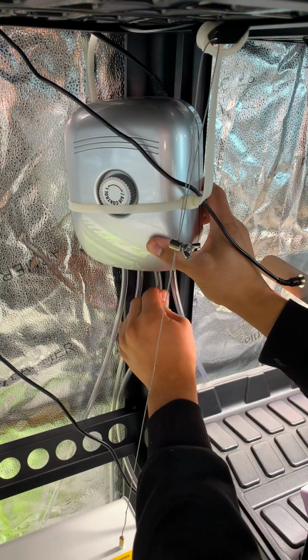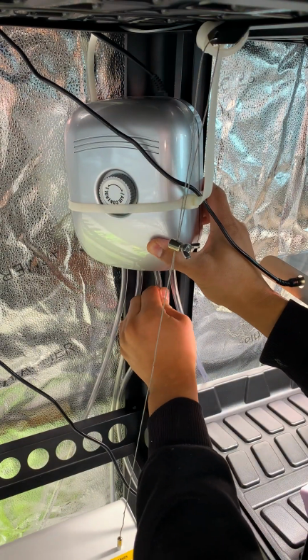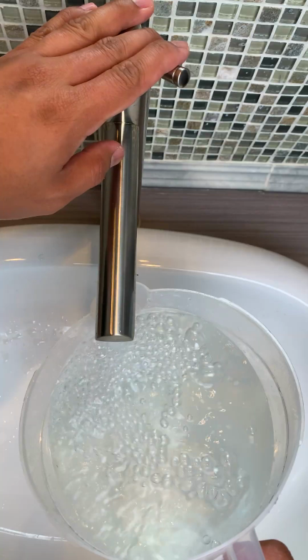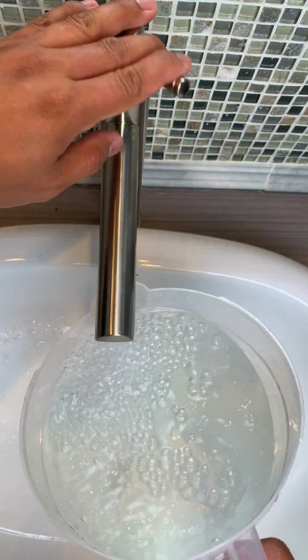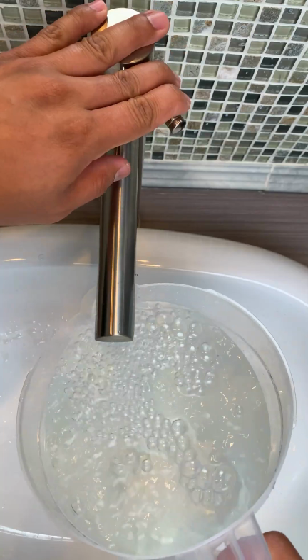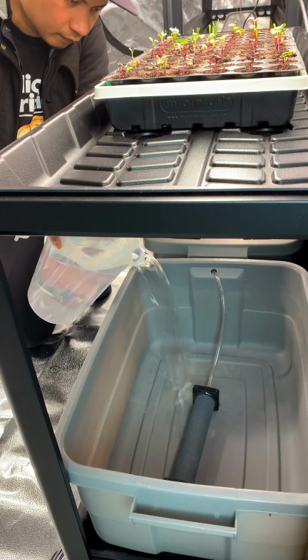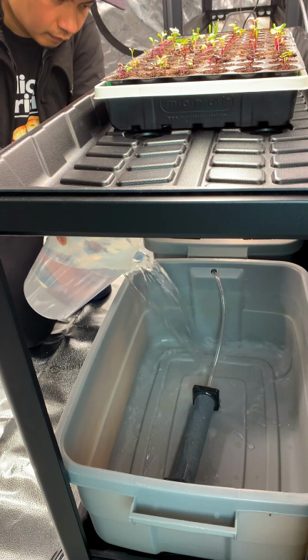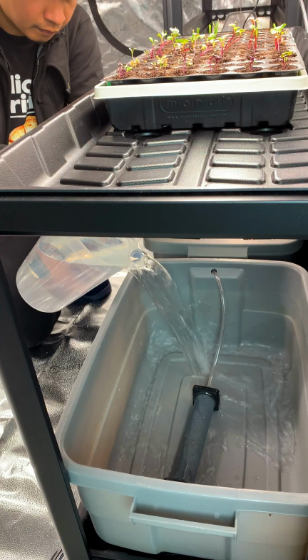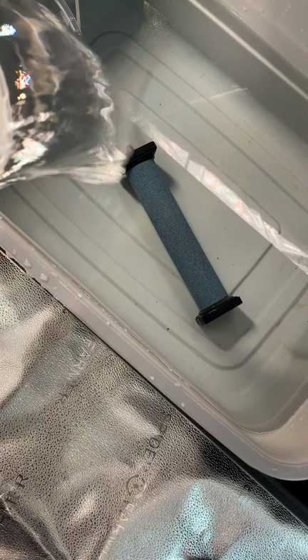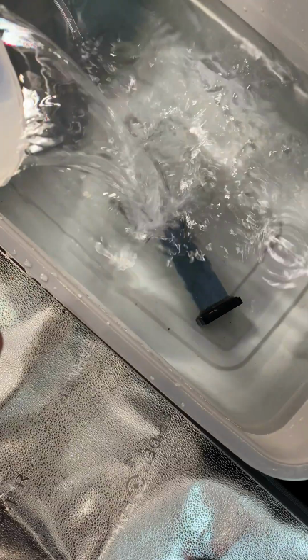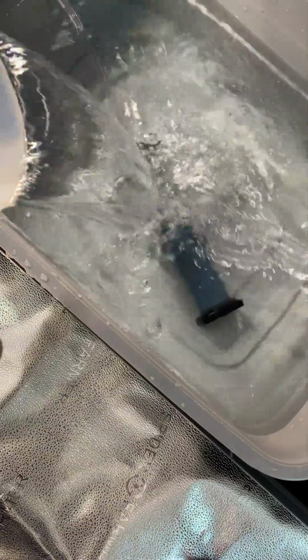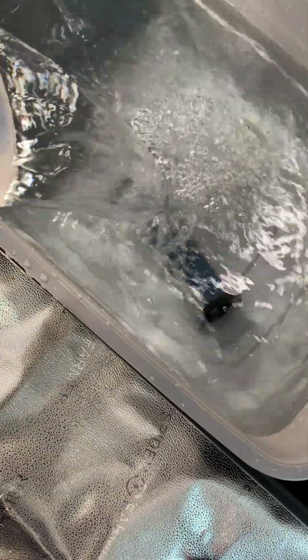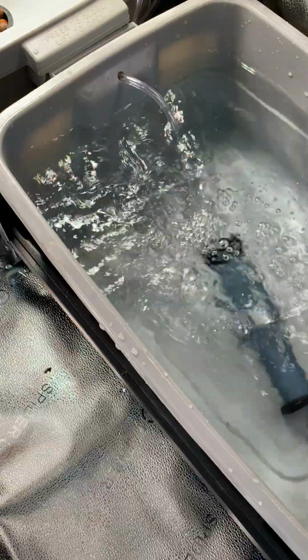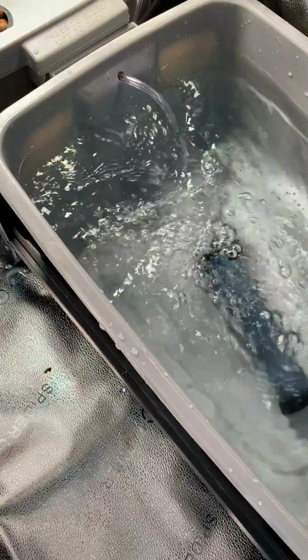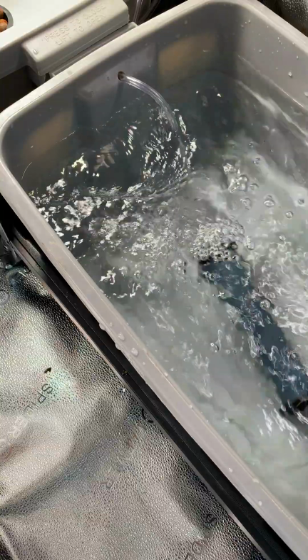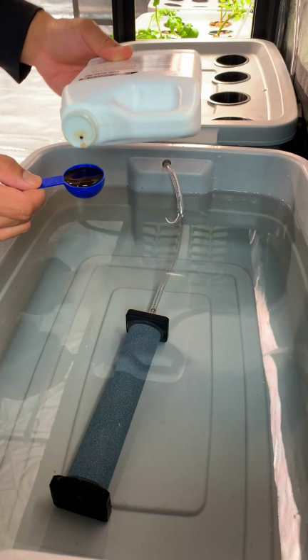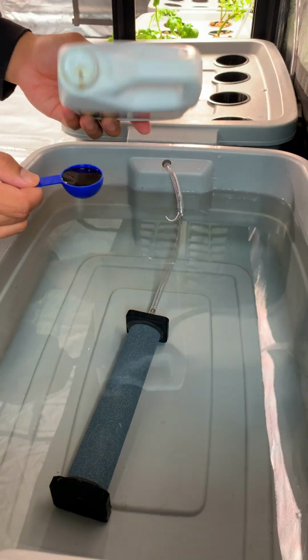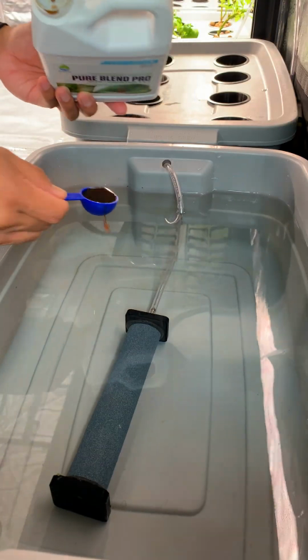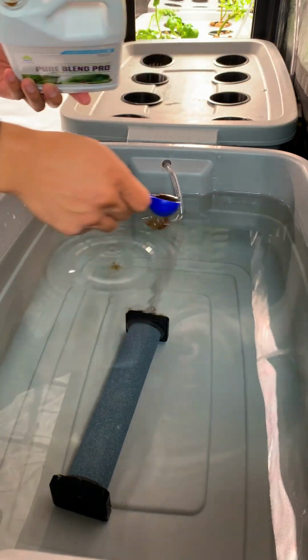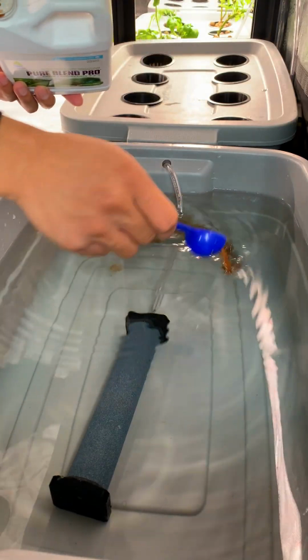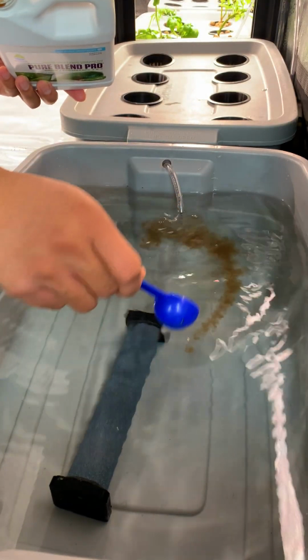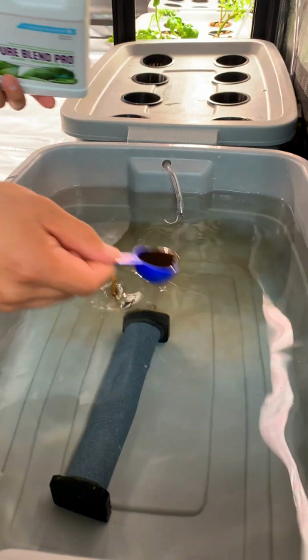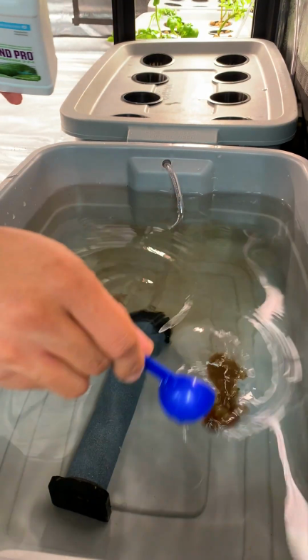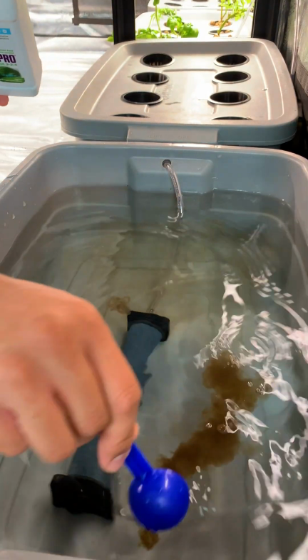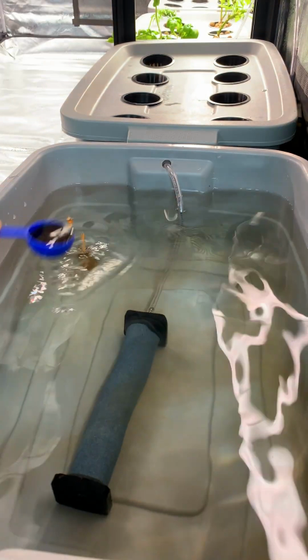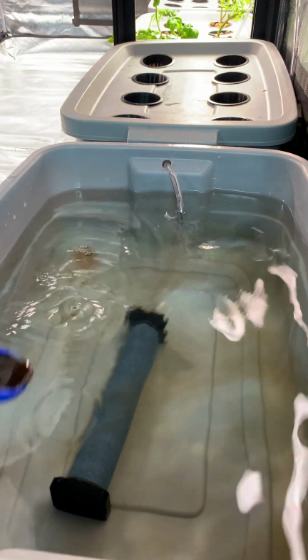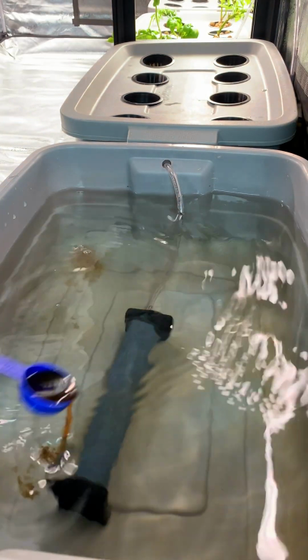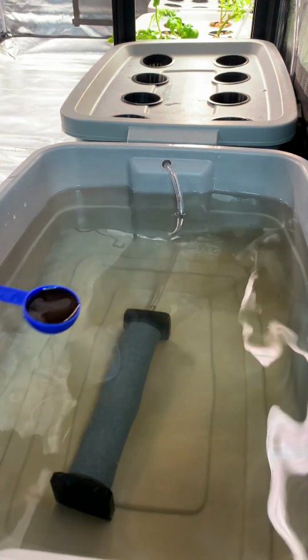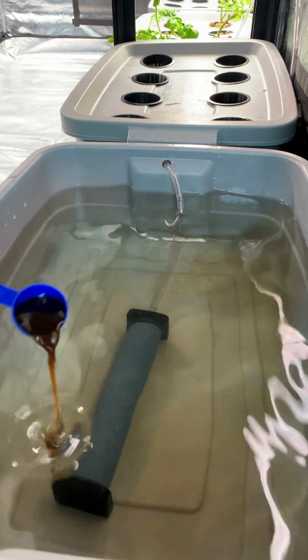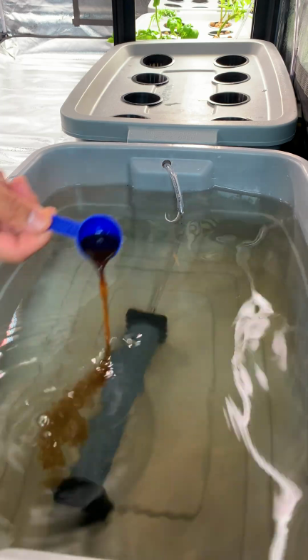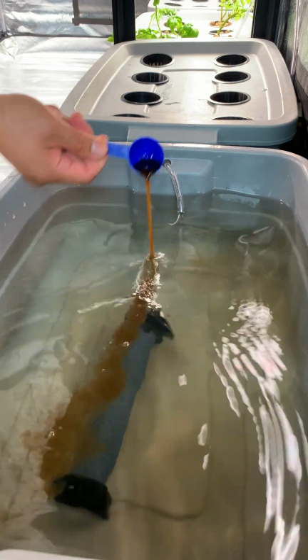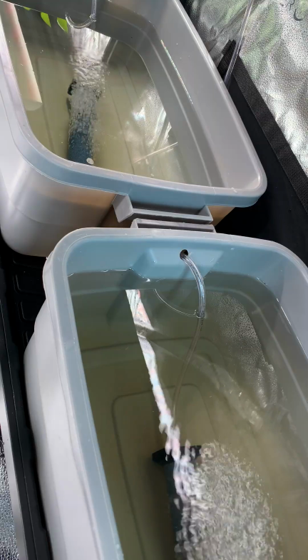I'm using cold water to fill the container. This is a 10-gallon container but I'm only filling 8 gallons, and I'm adding 4 tablespoons of plant-based organic liquid nutrients.